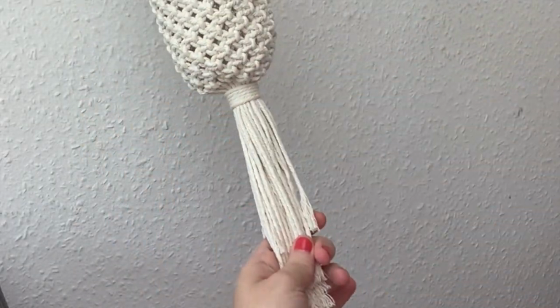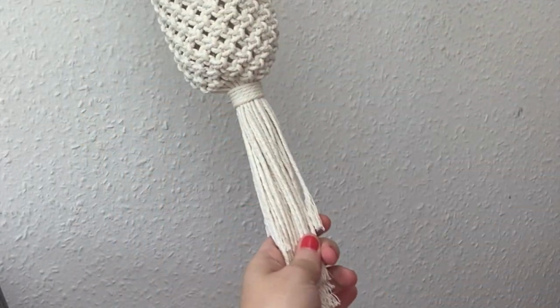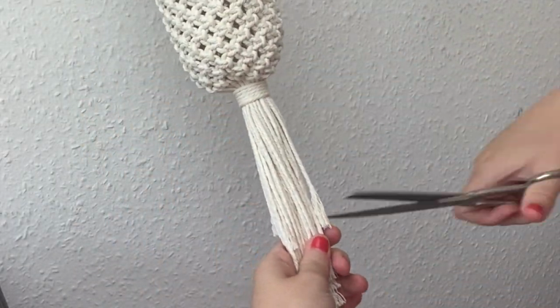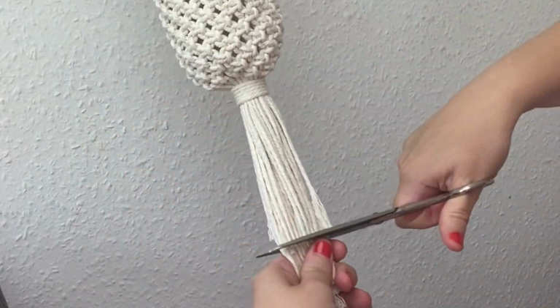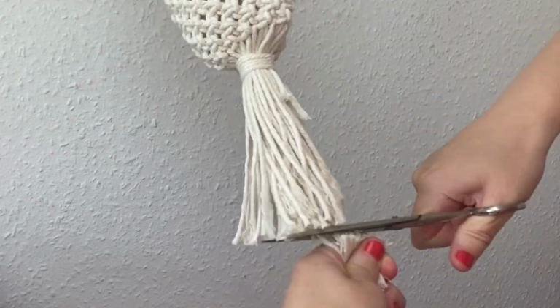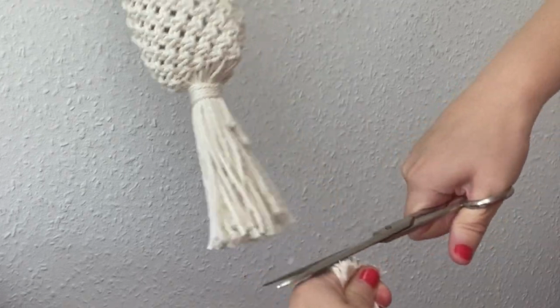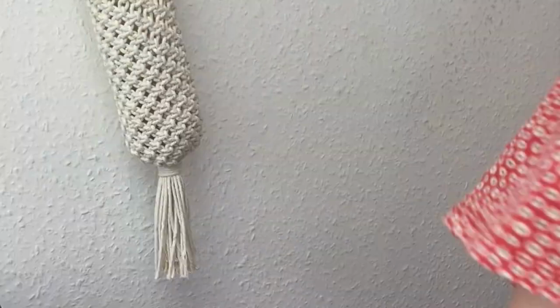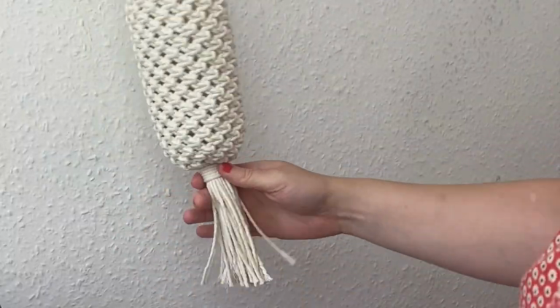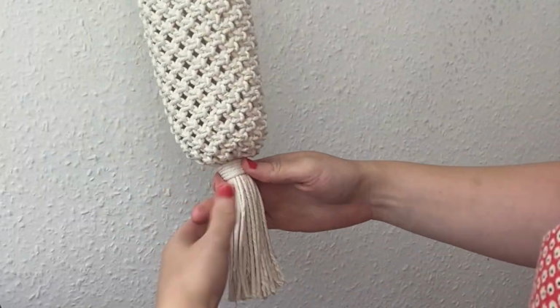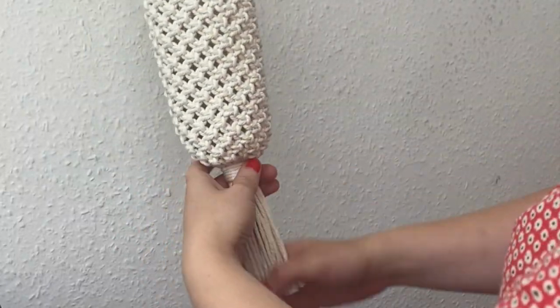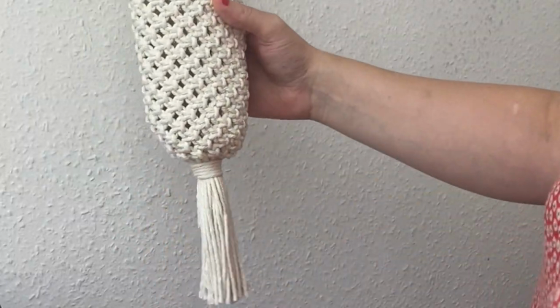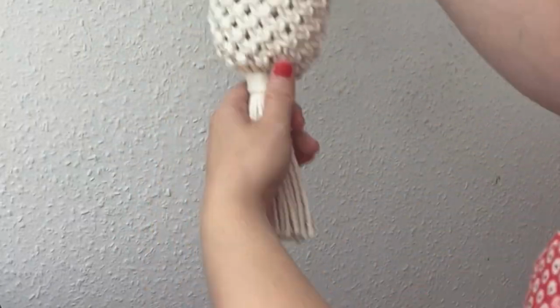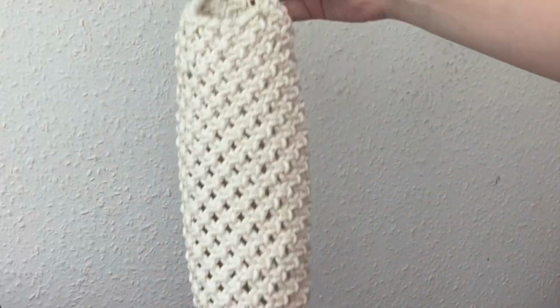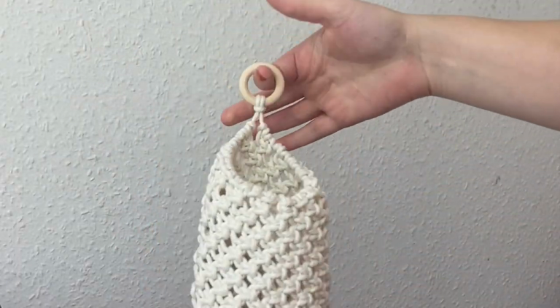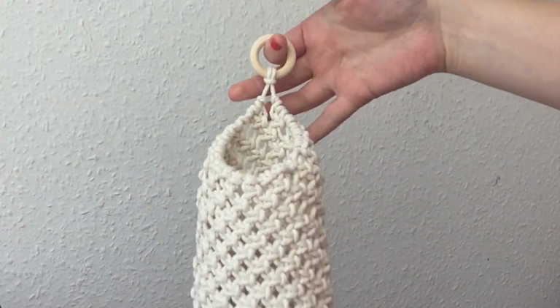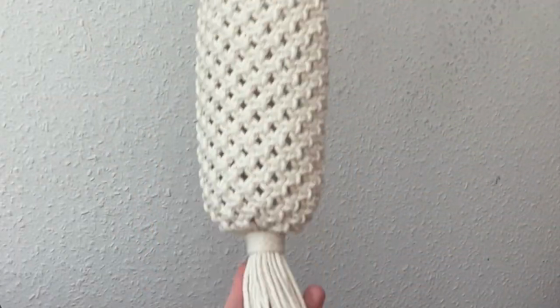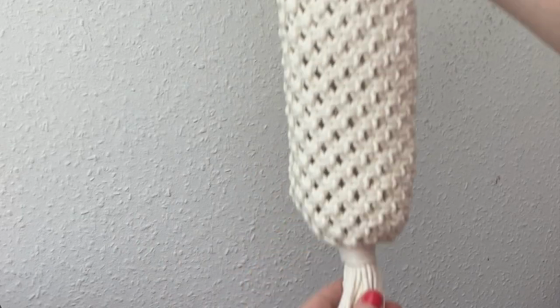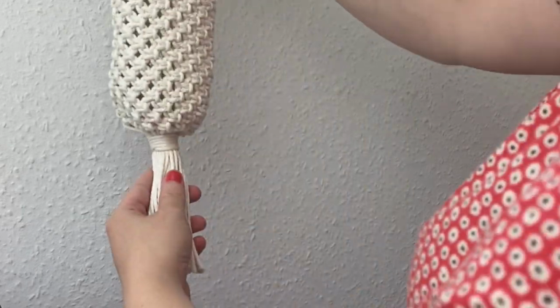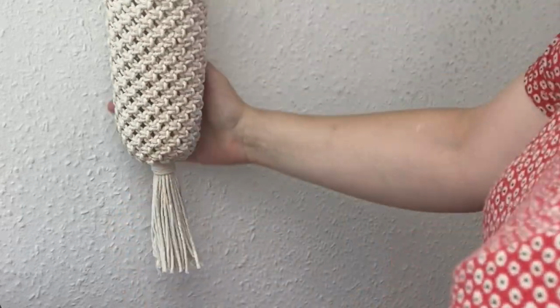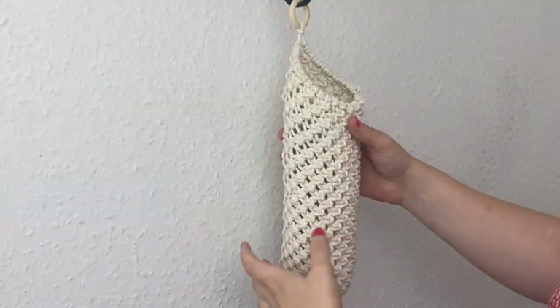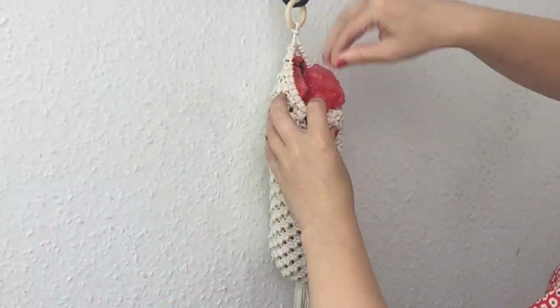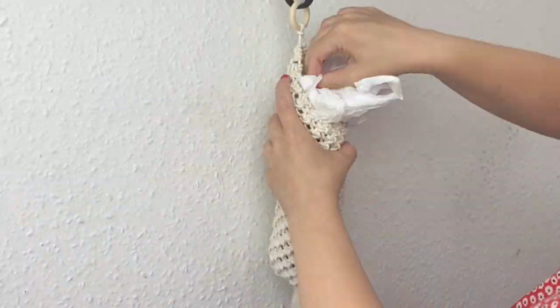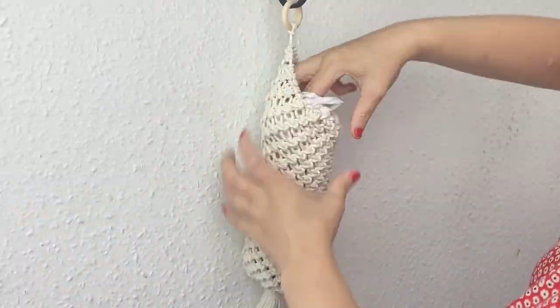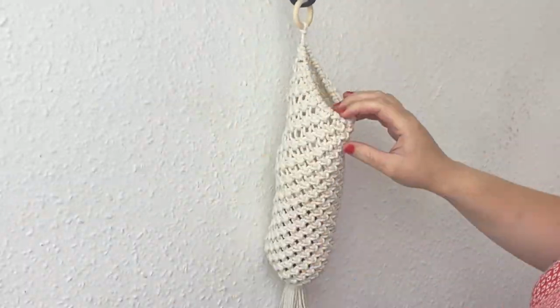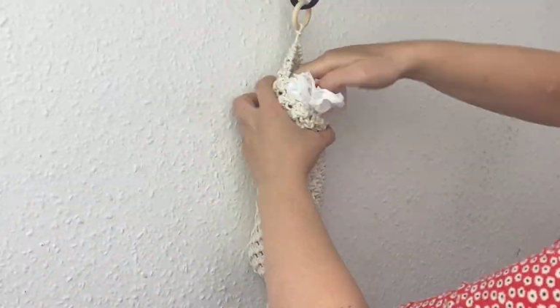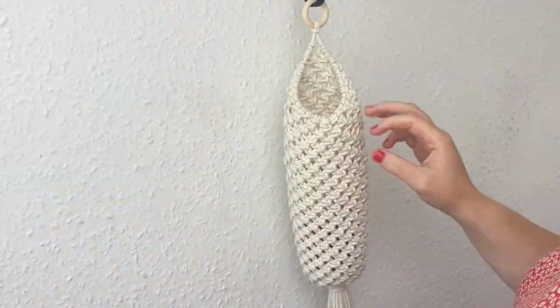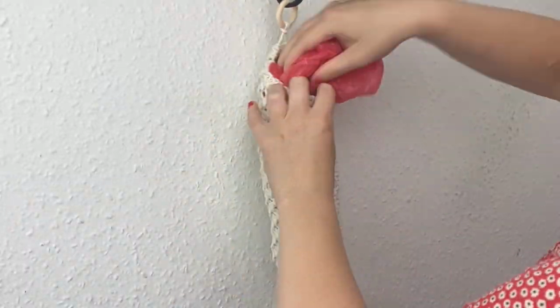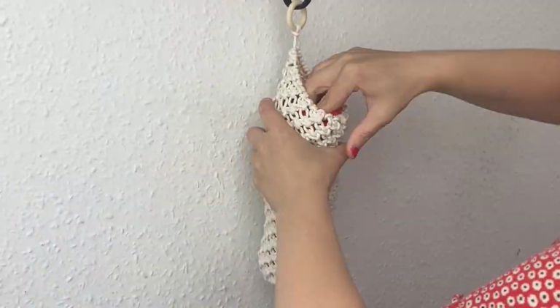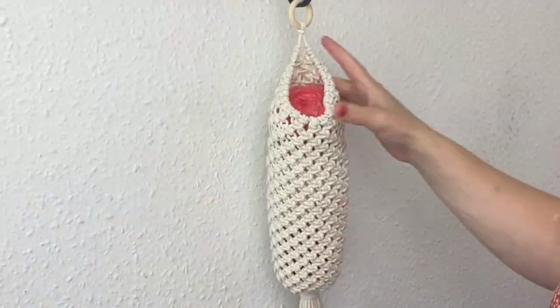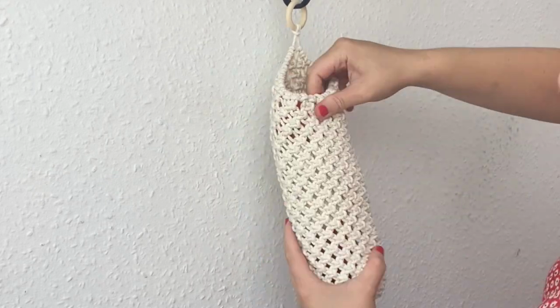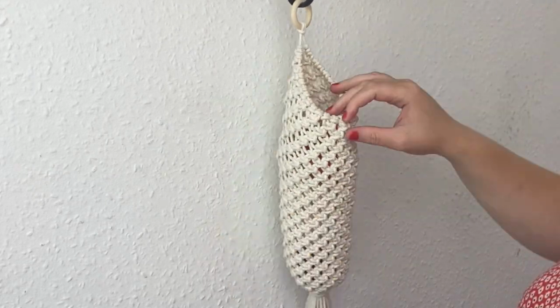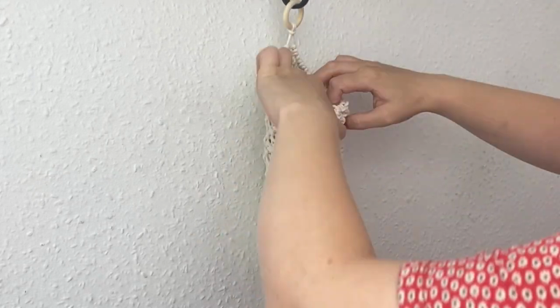I trimmed mine to about 12 centimeters and that is it complete! Now we can go ahead and grab our reusable bags and stuff them in here to make it look nice and full.